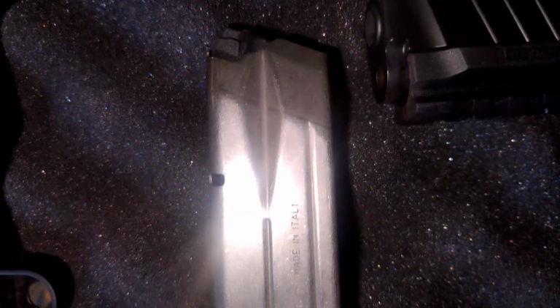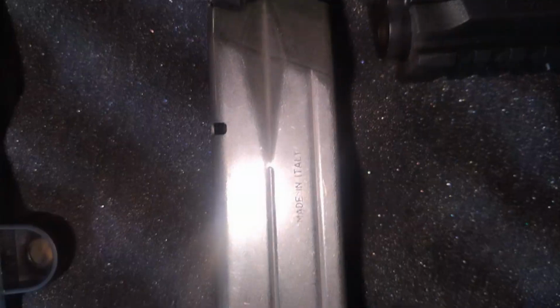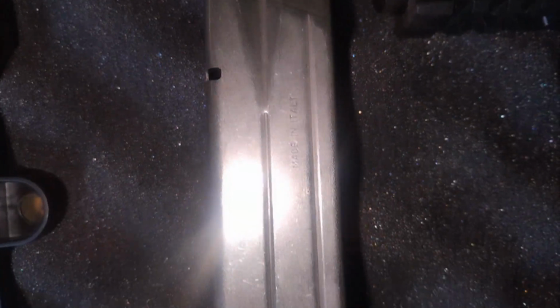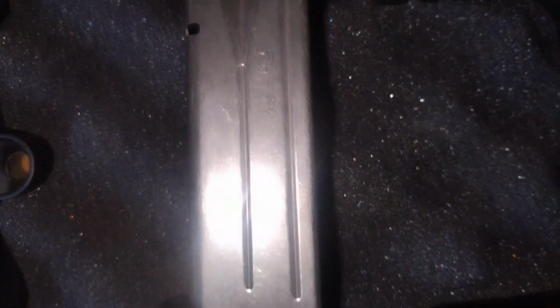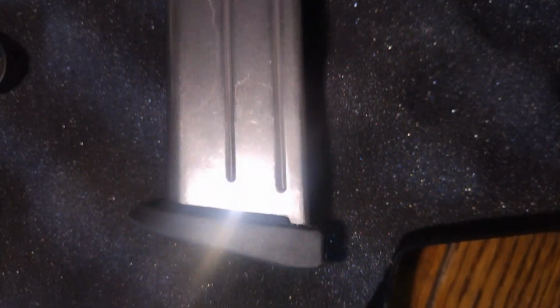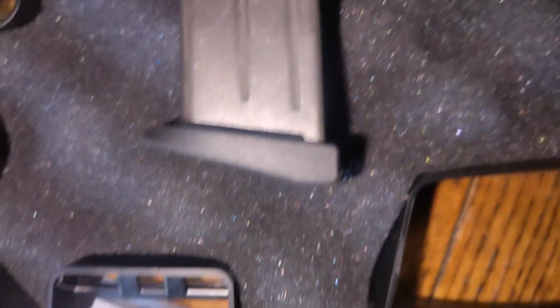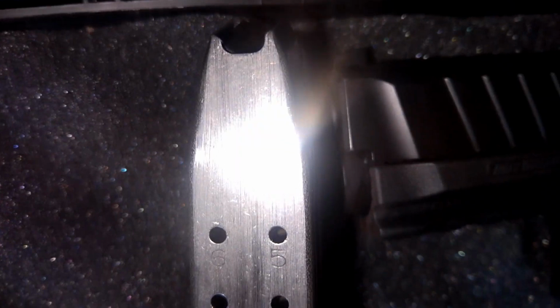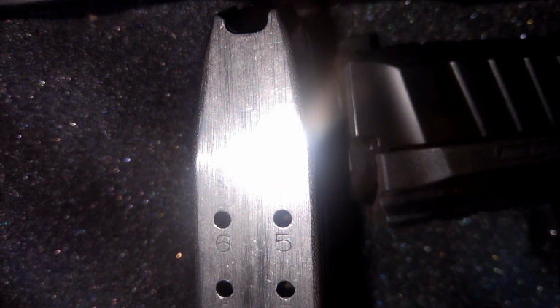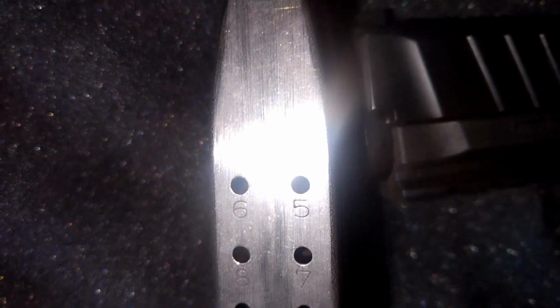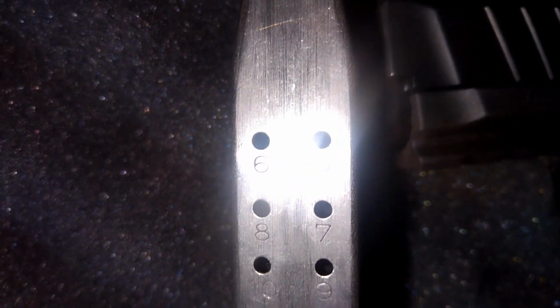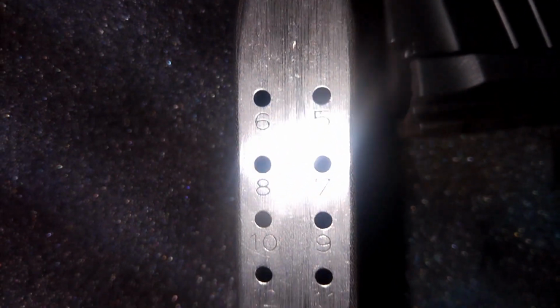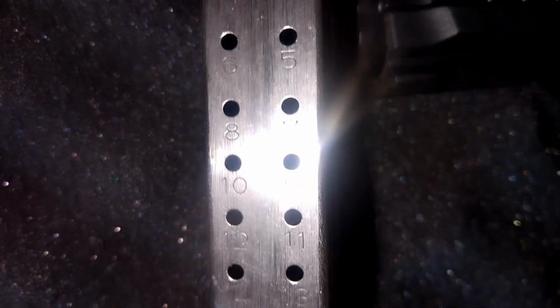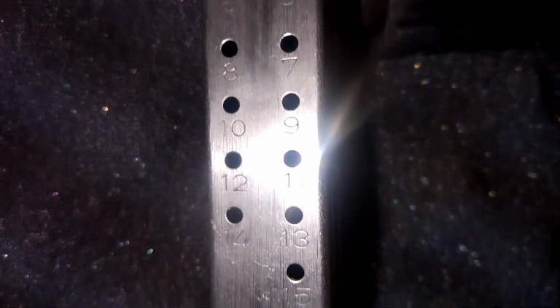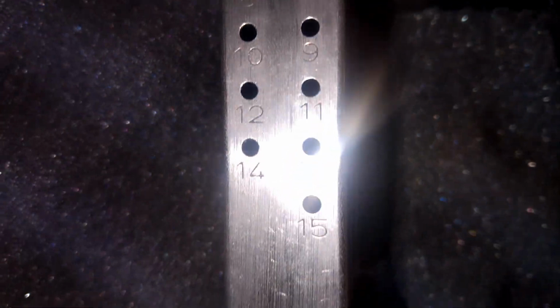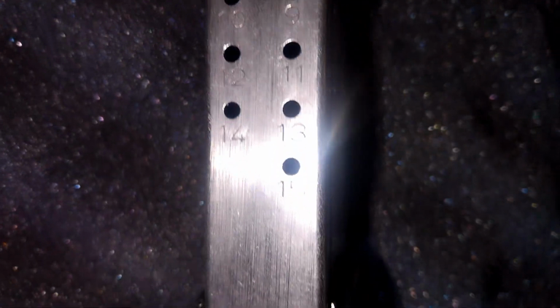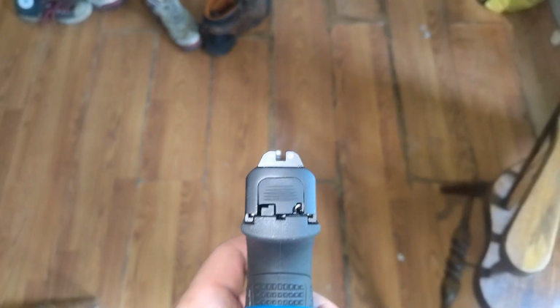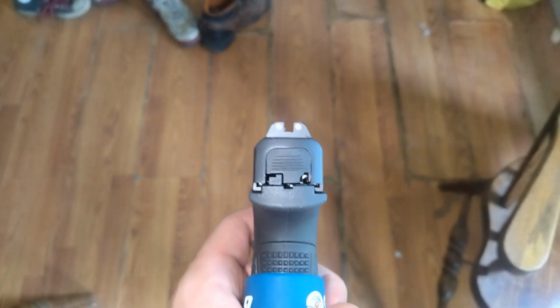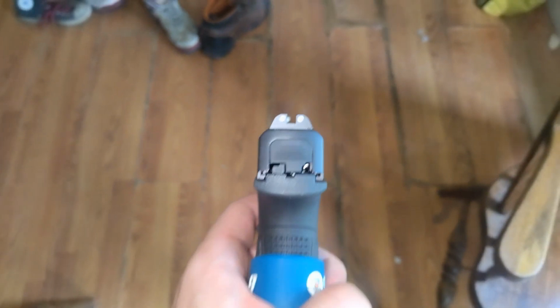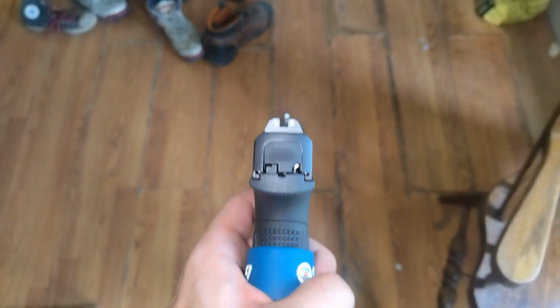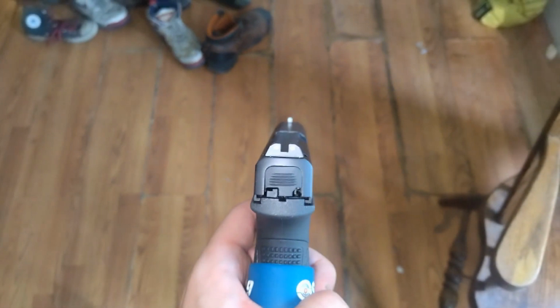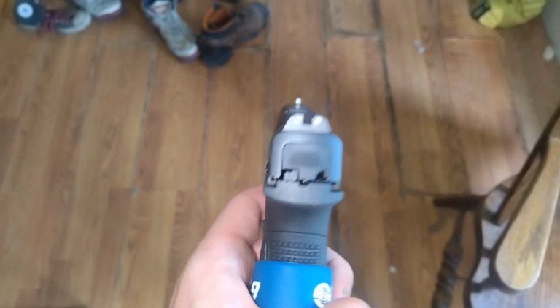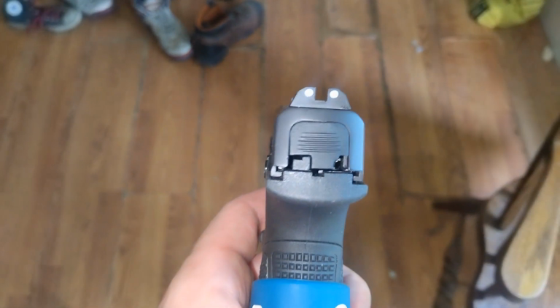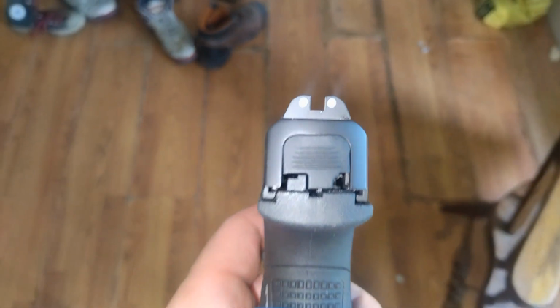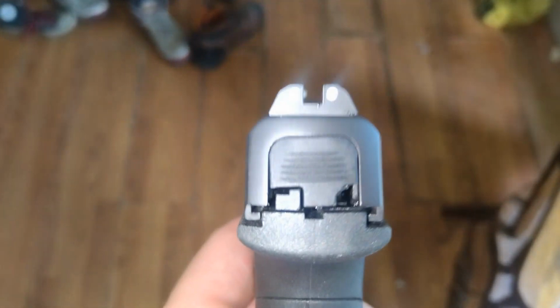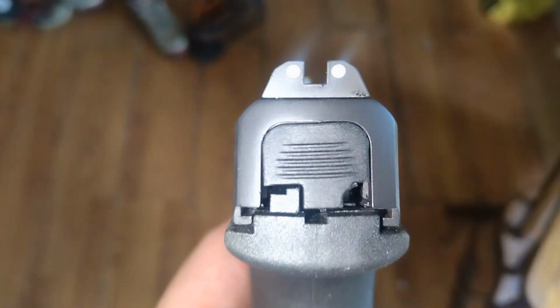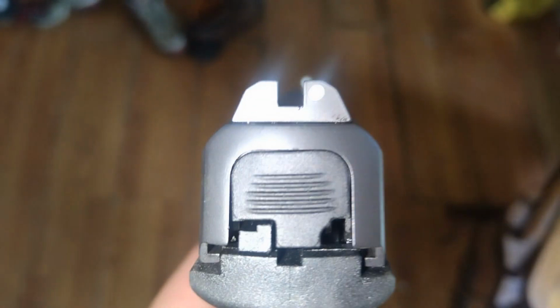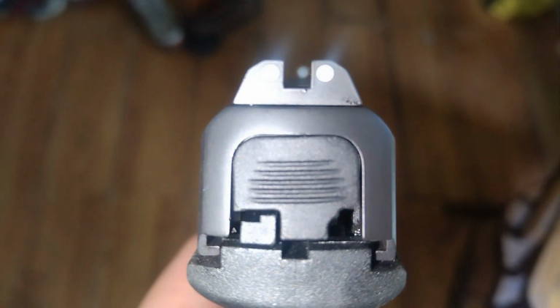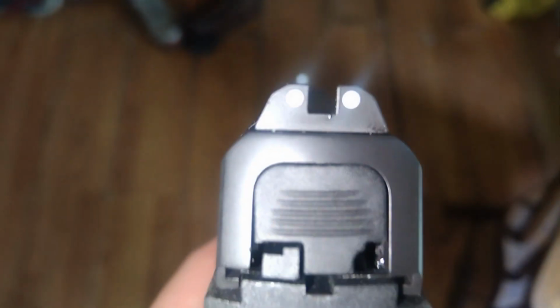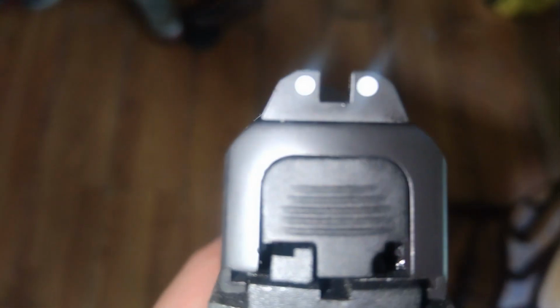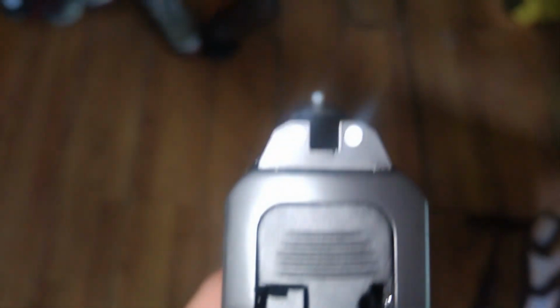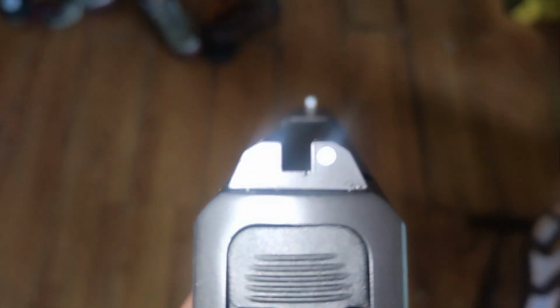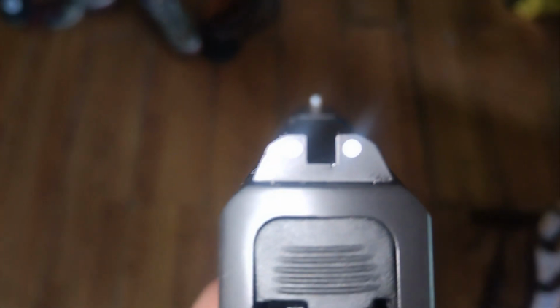This is the STR9 9mm Stoger Pistol, polymer frame, 3-dot sight, double stack, weight unloaded 1.65 pounds, and striker fire.